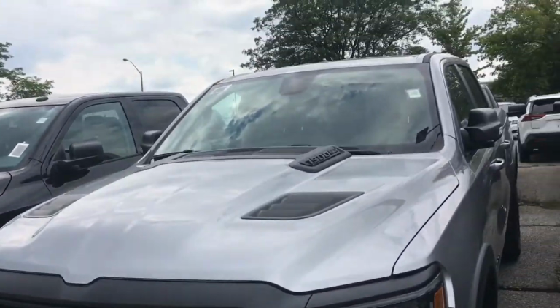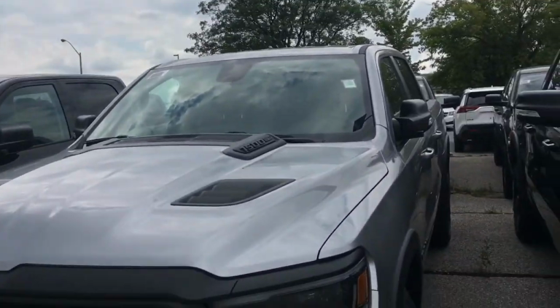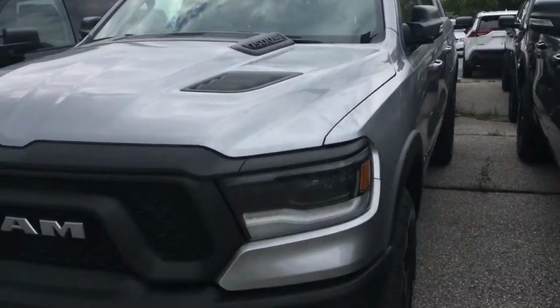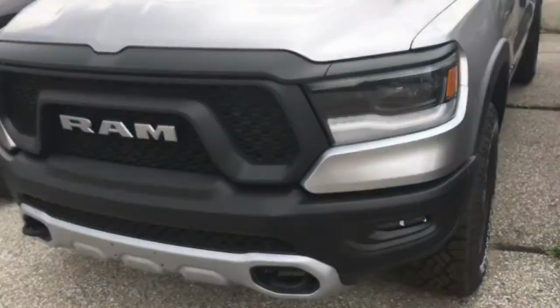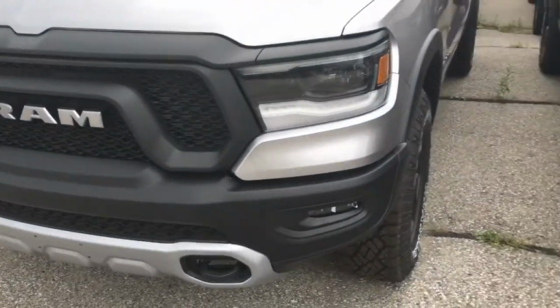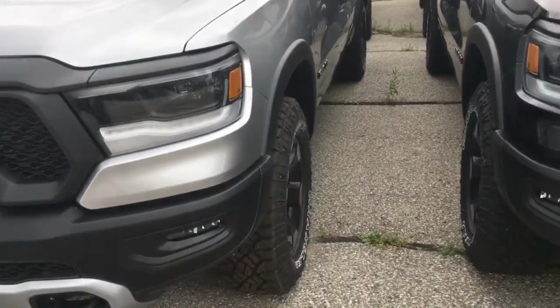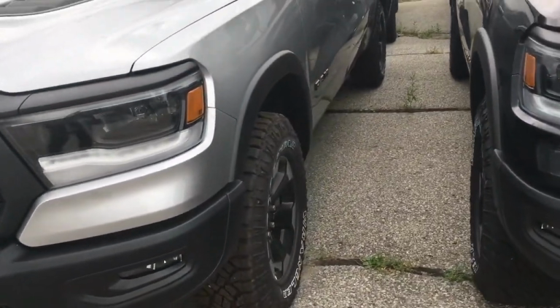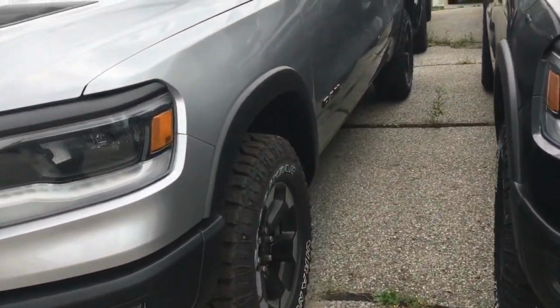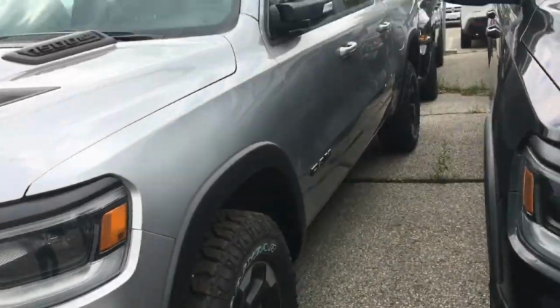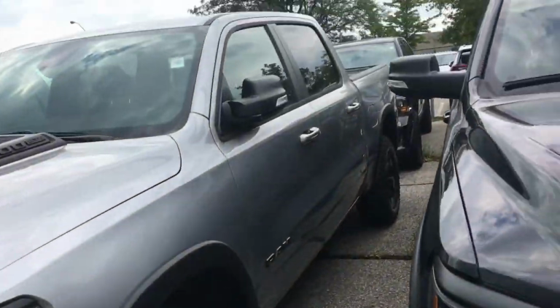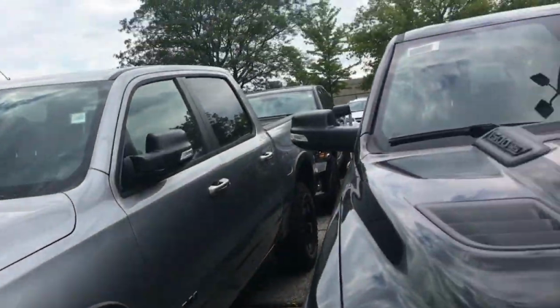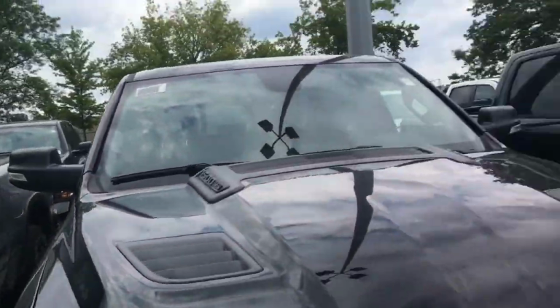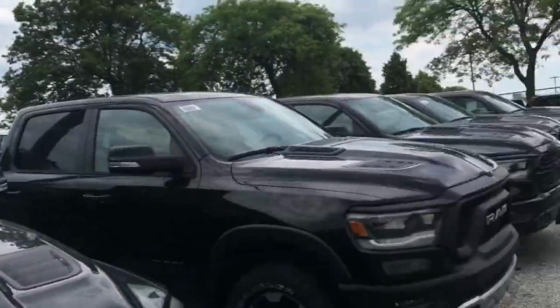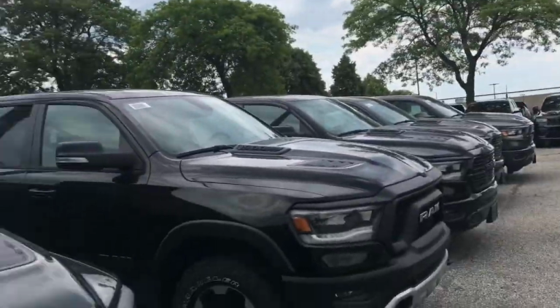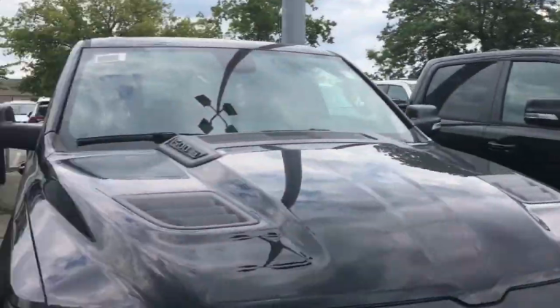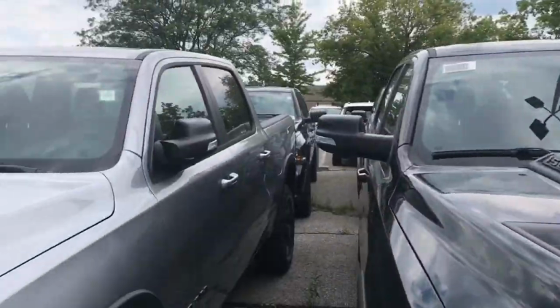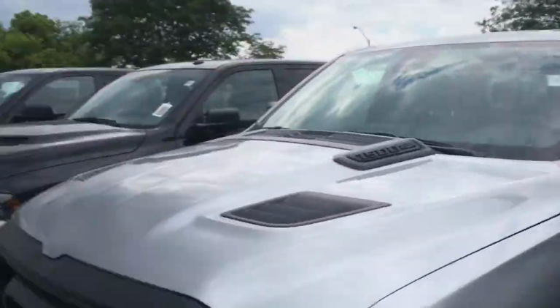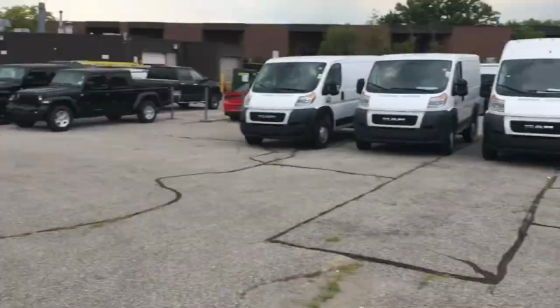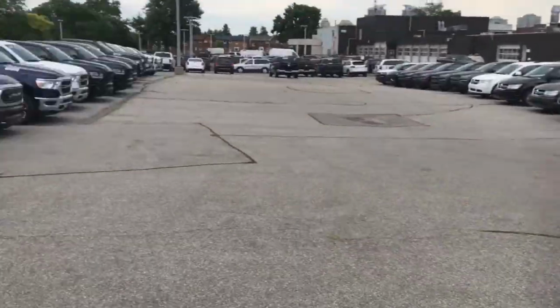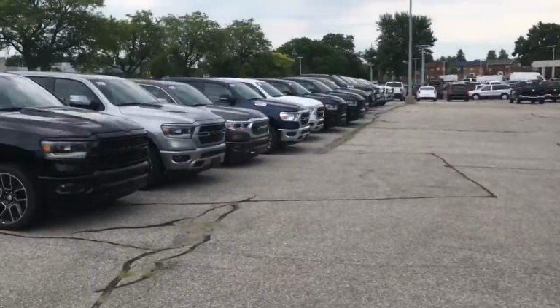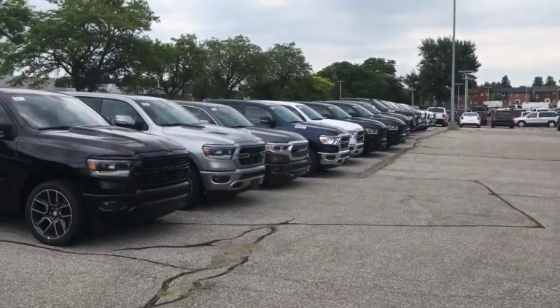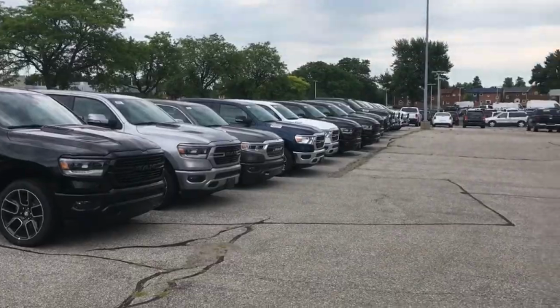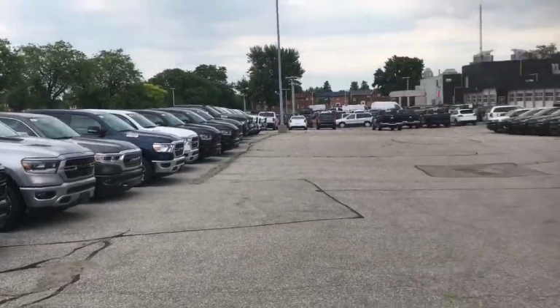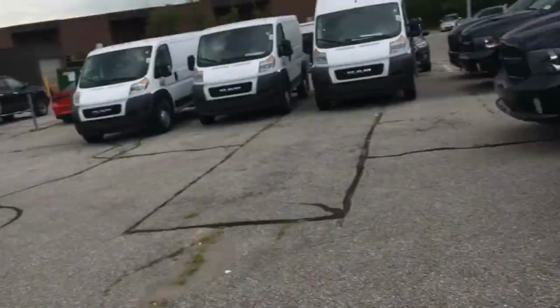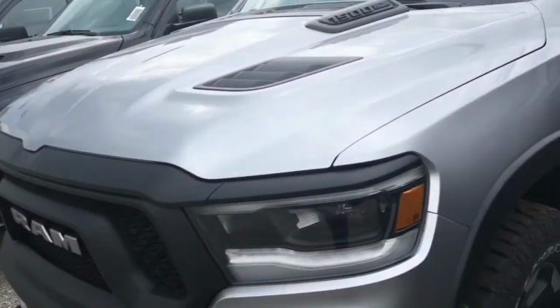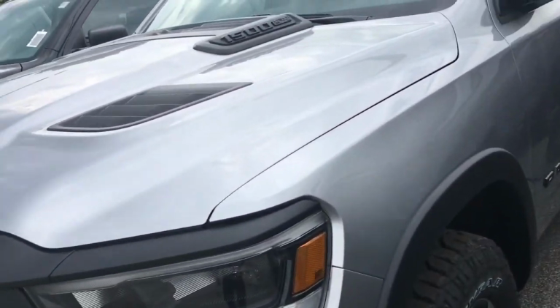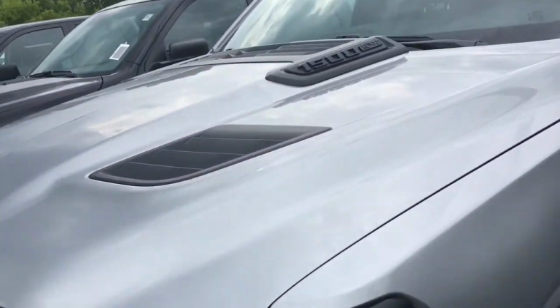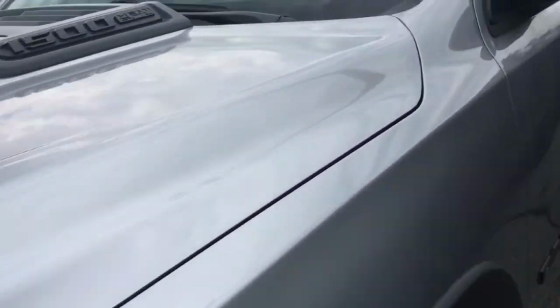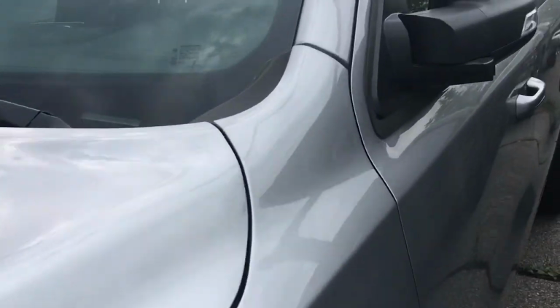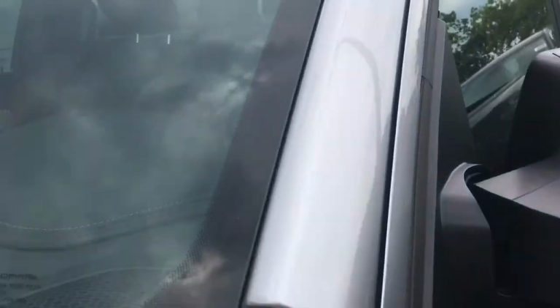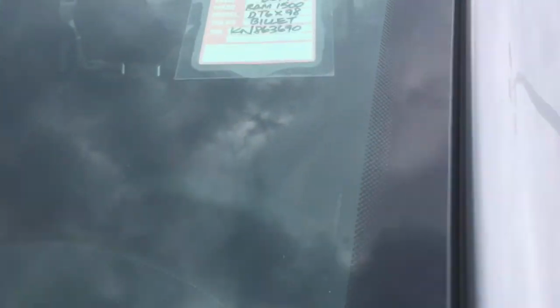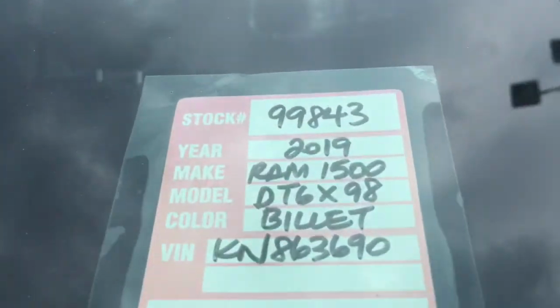Hi Chris, this is the Ram Rebel that you had inquired about. We've got a lot of trucks here and as you can see we've got pretty good supply, but this is the exact one that you inquired about.